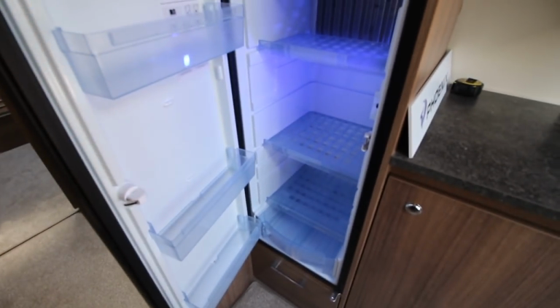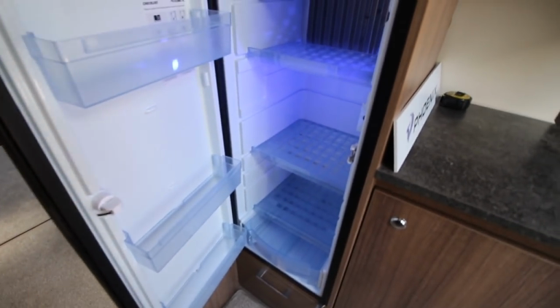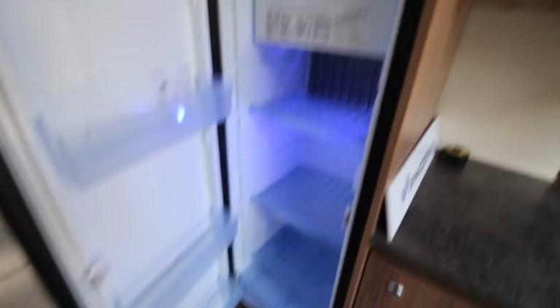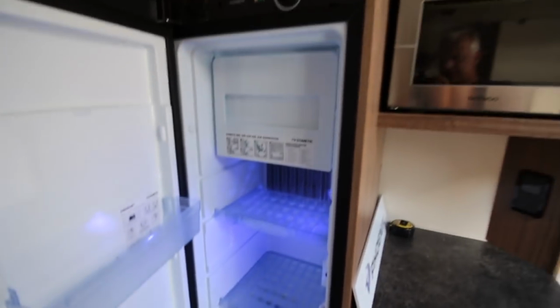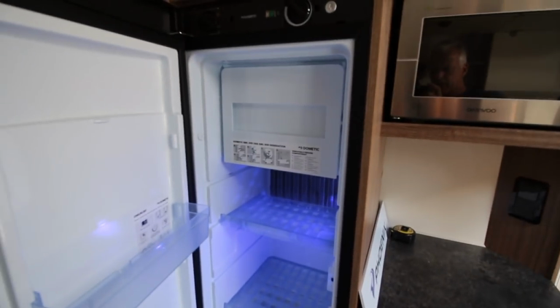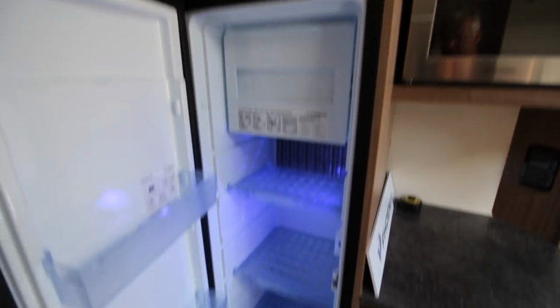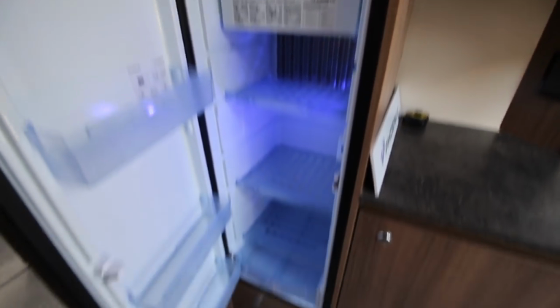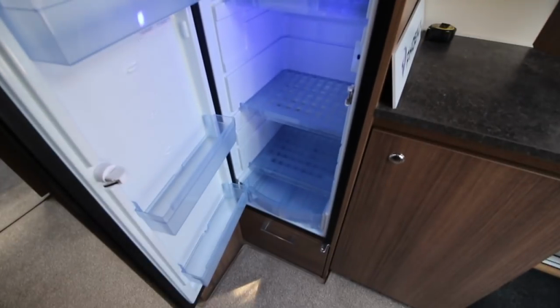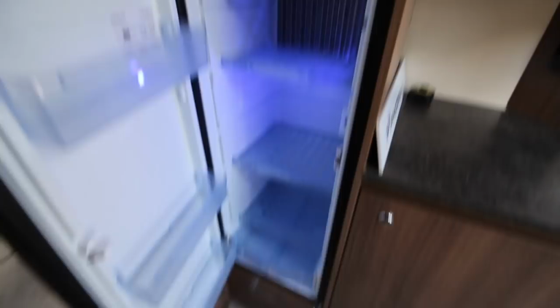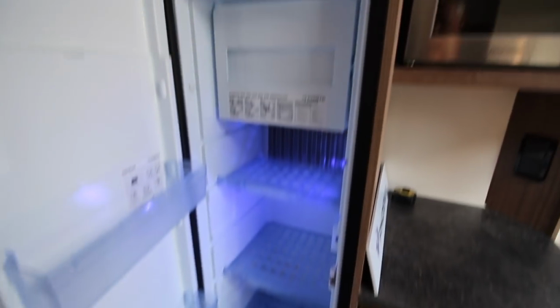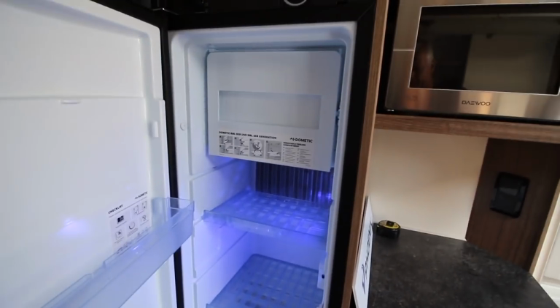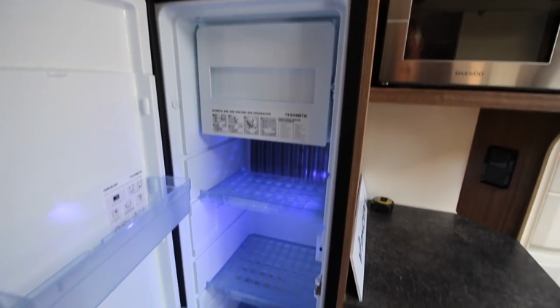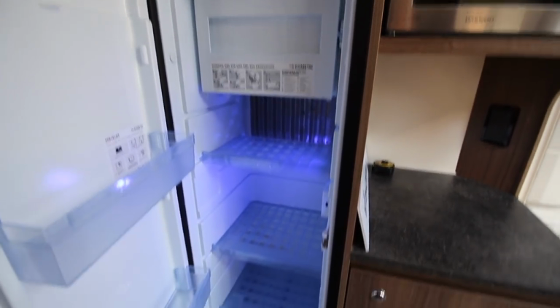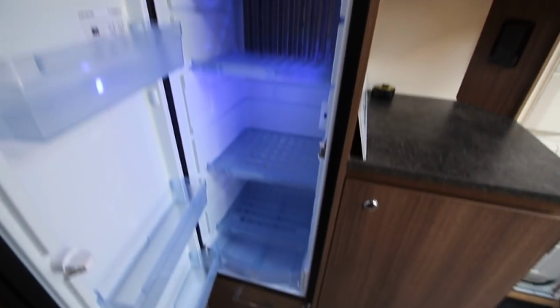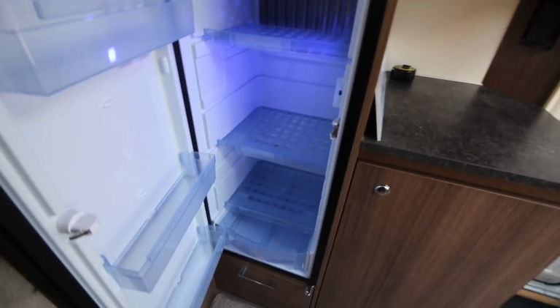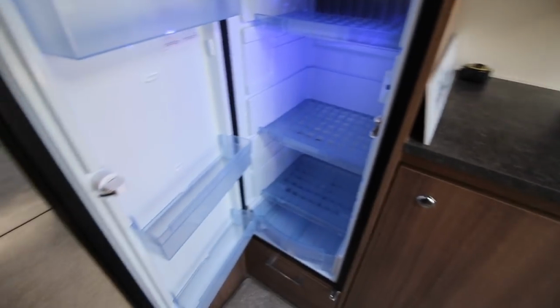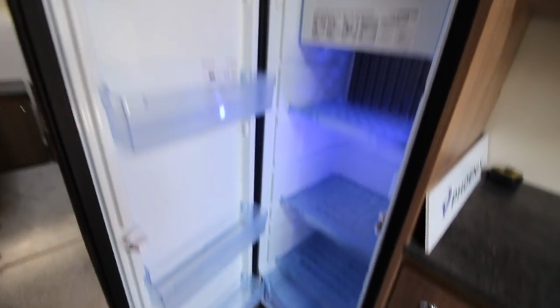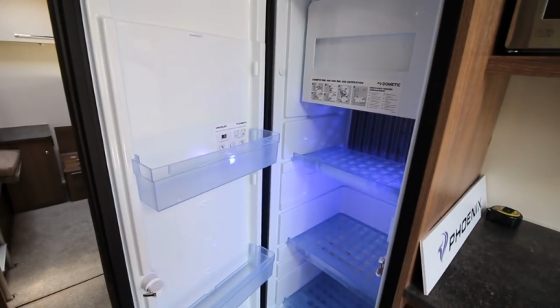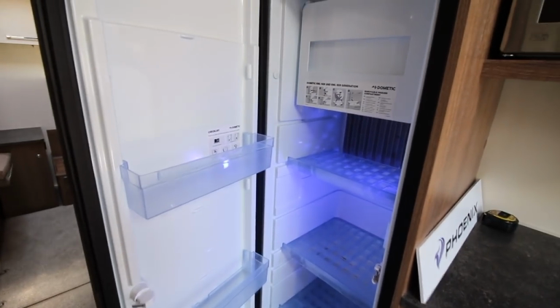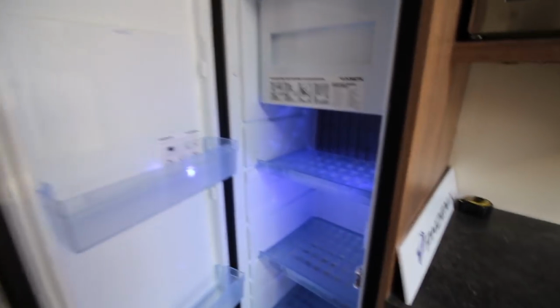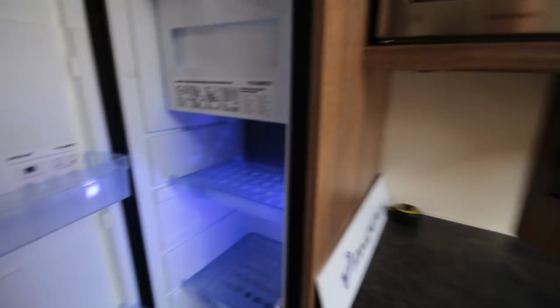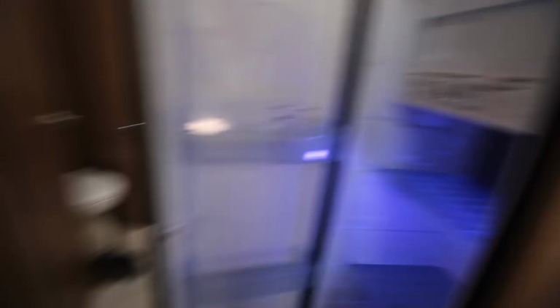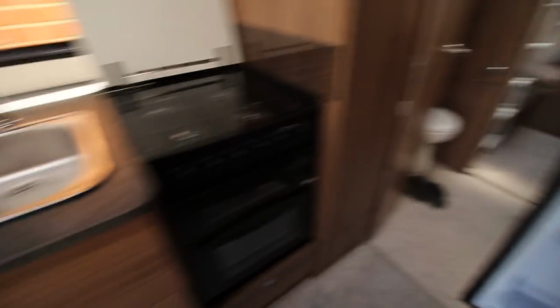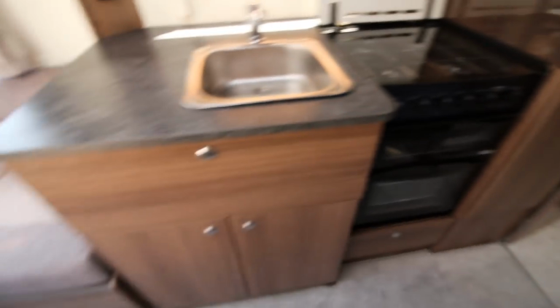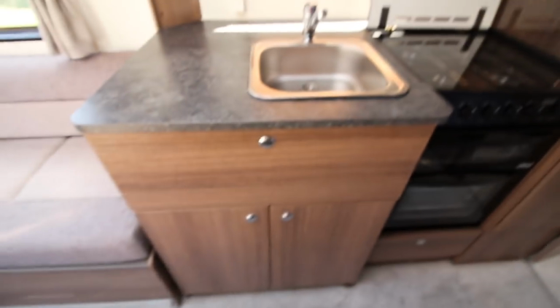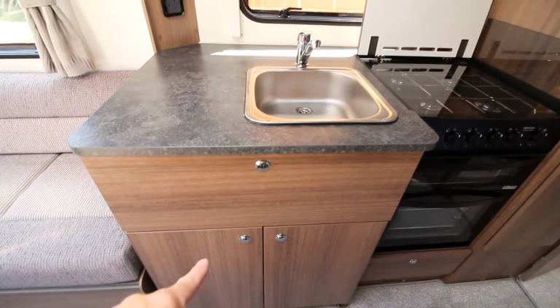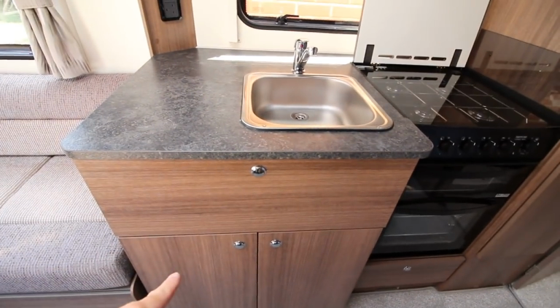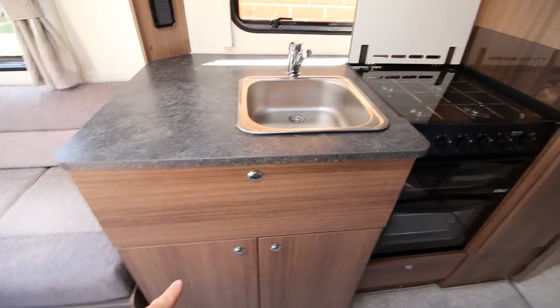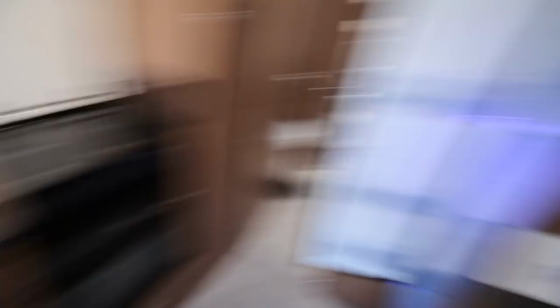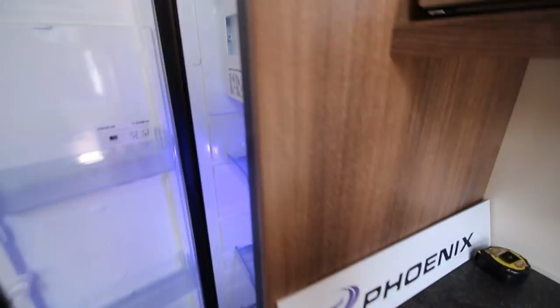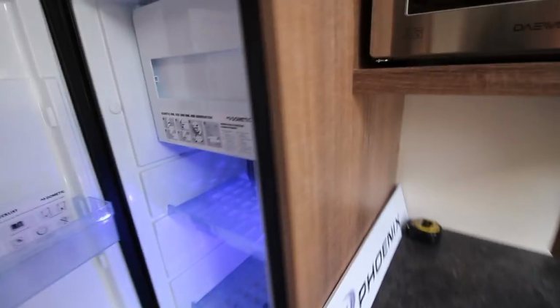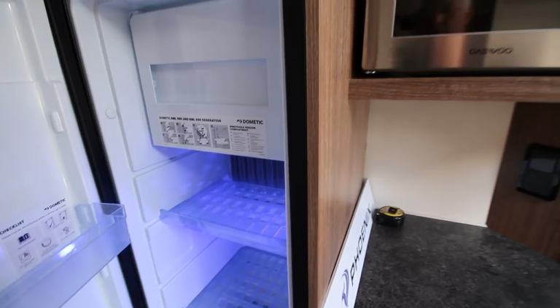The only problem I can see is that if we're away, especially in France, Helen's going to want to fill that fridge. So how much is it going to cost to fill it compared to the small one we used to have on the Pursuit? But anyway — first world problems.